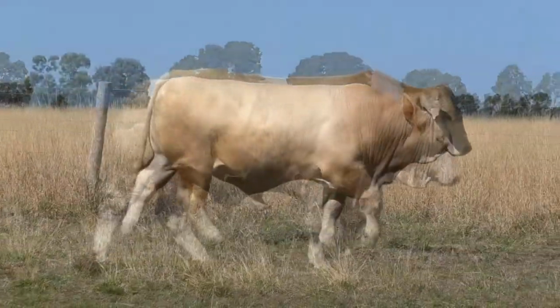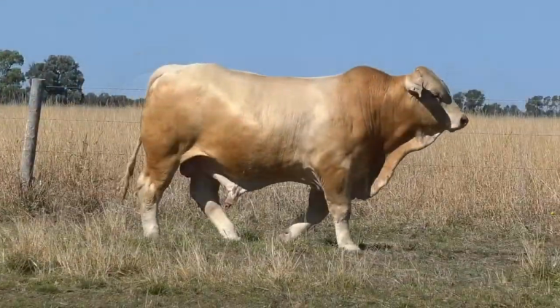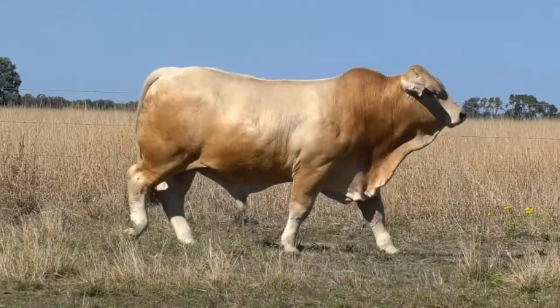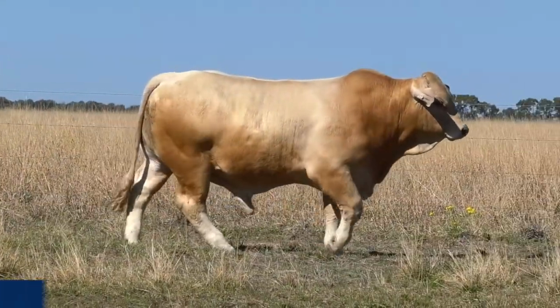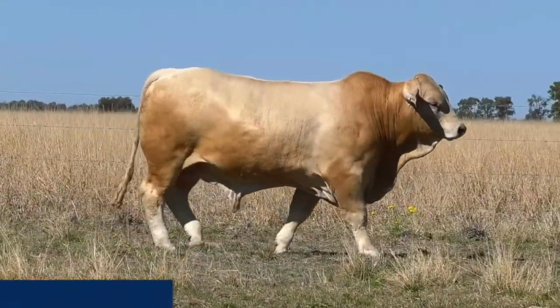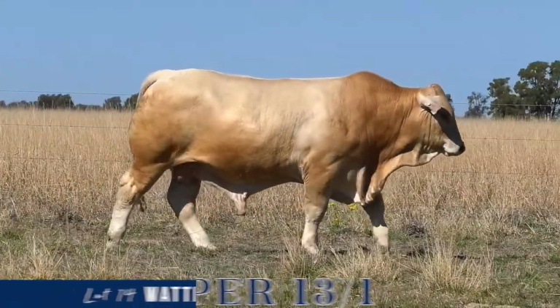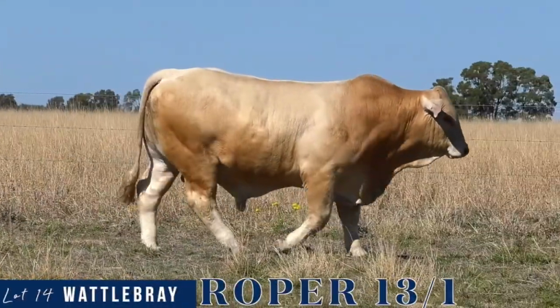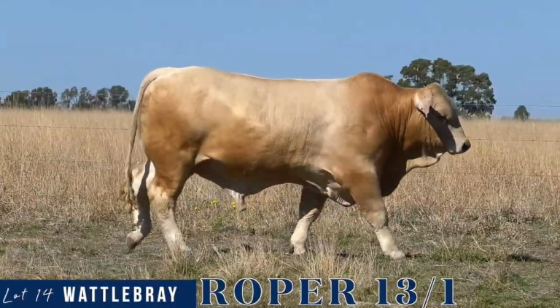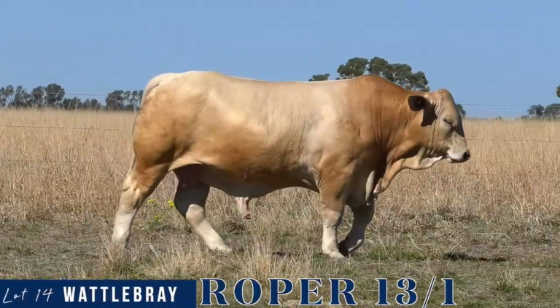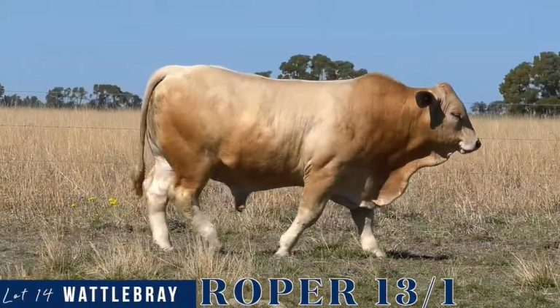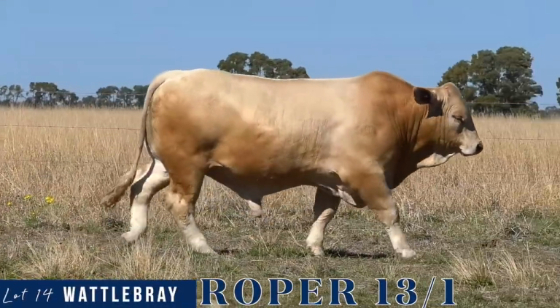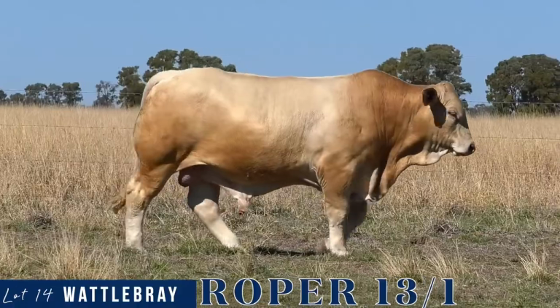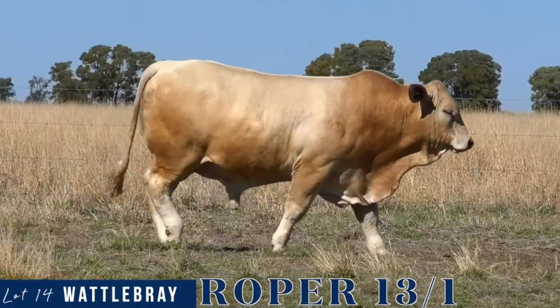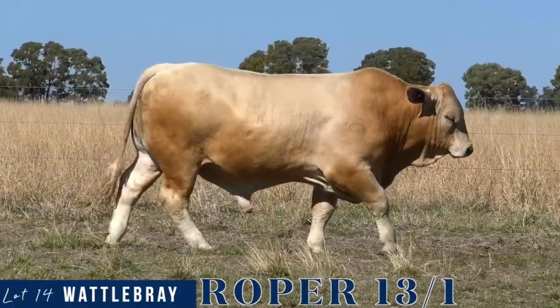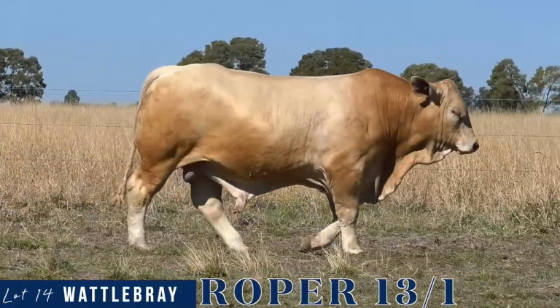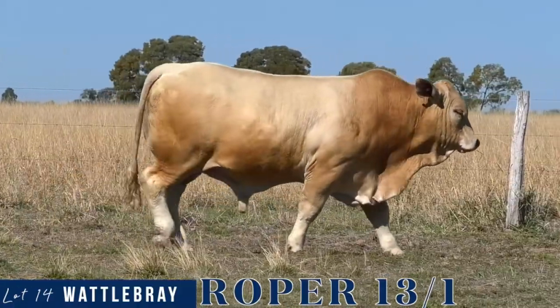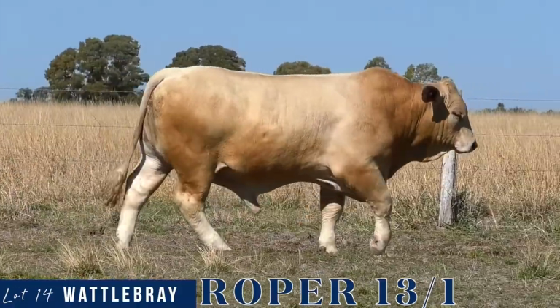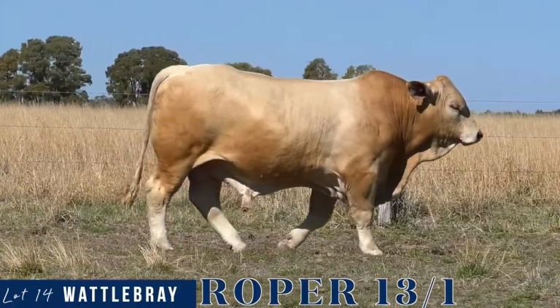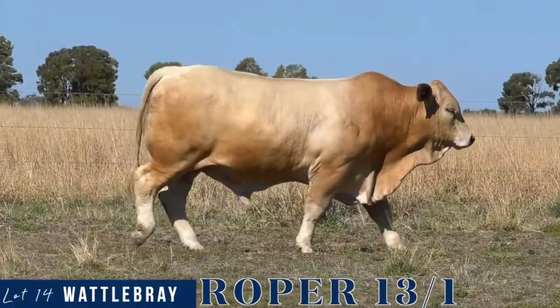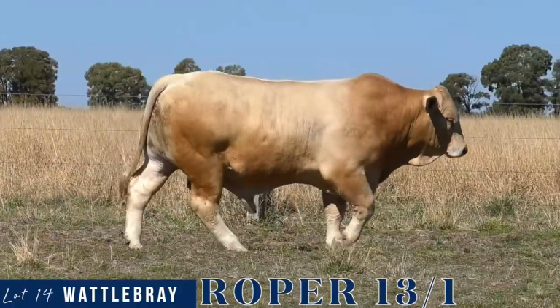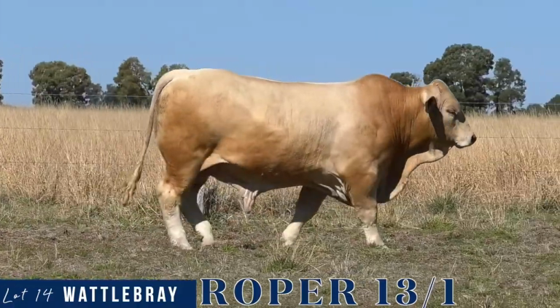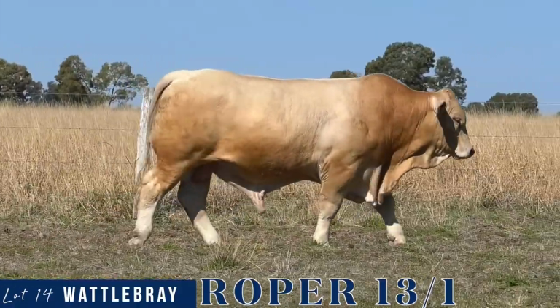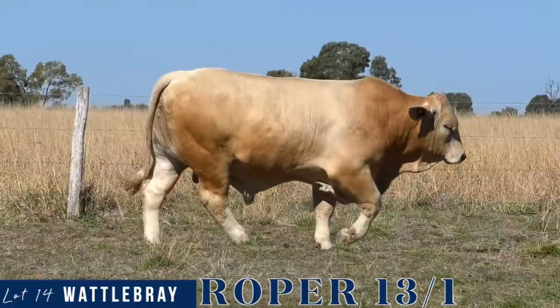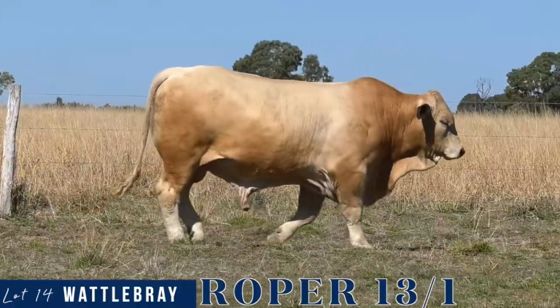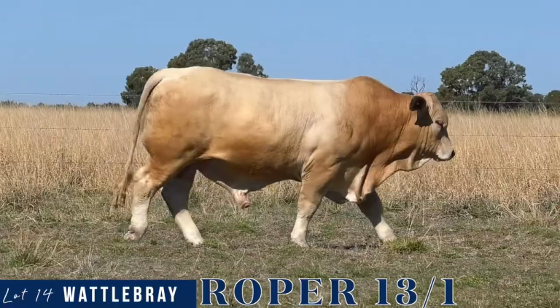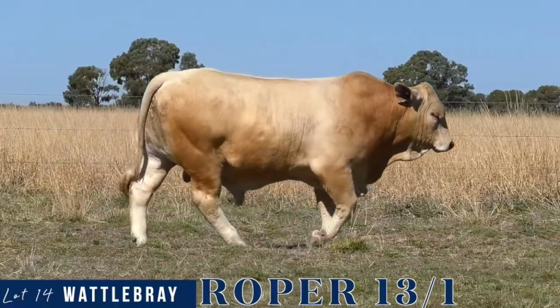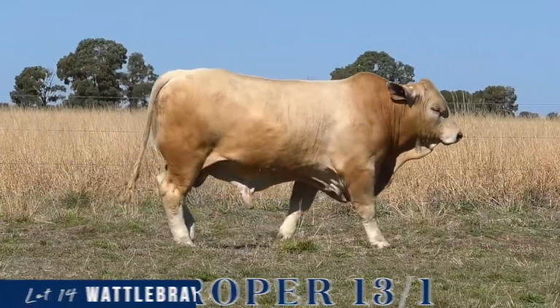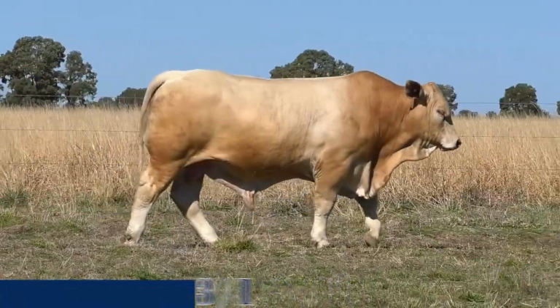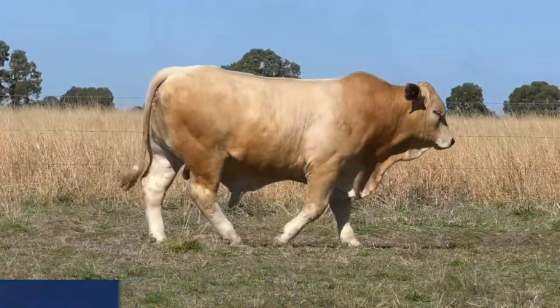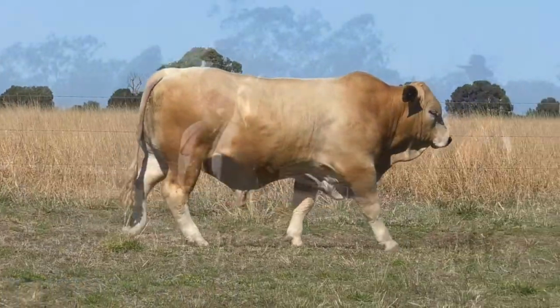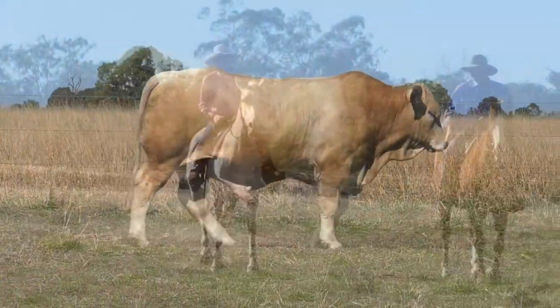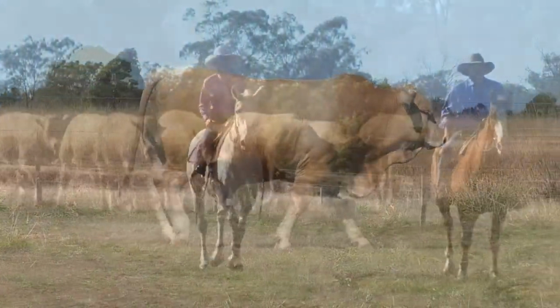Another youngster to note is Roper, Lot 14, who also featured strongly on the show circuit. With the best of him yet to come, we see an enormous future in this powerhouse with sire appeal just oozing from him.